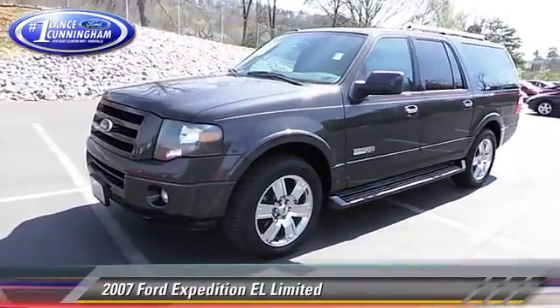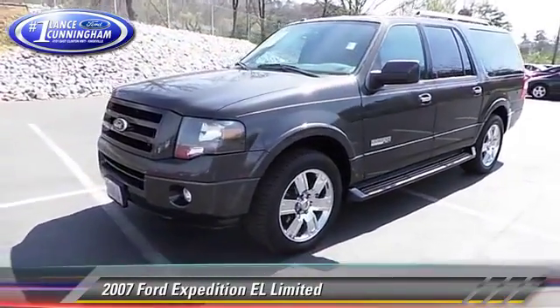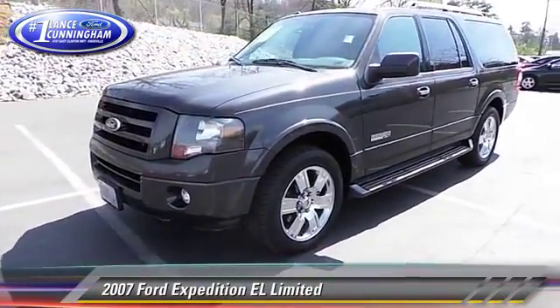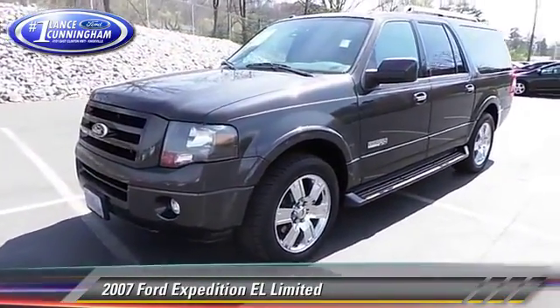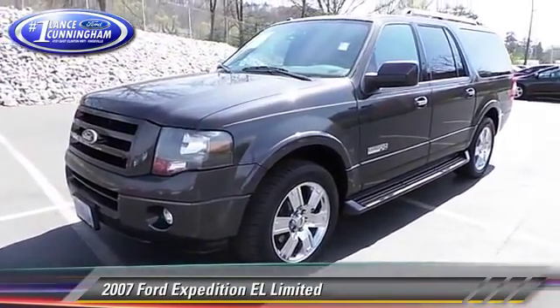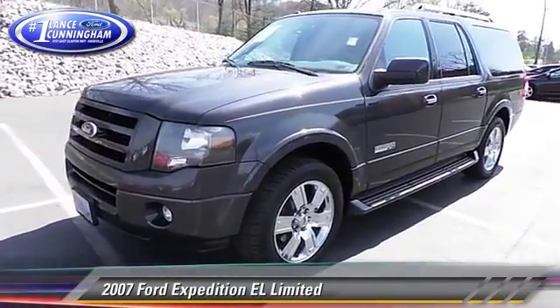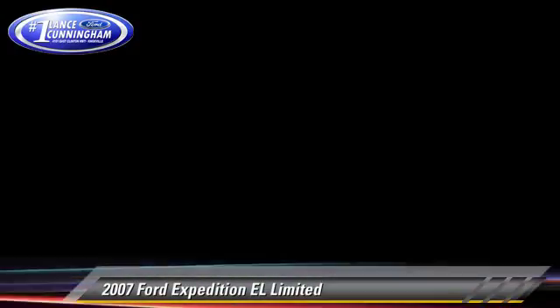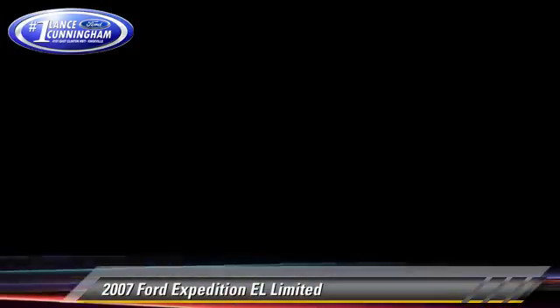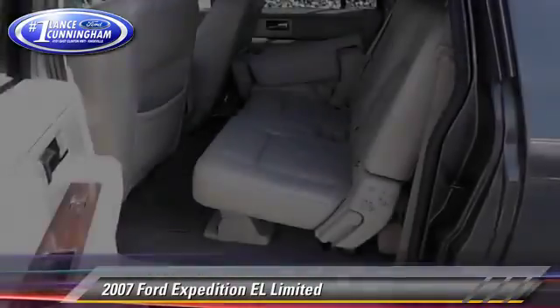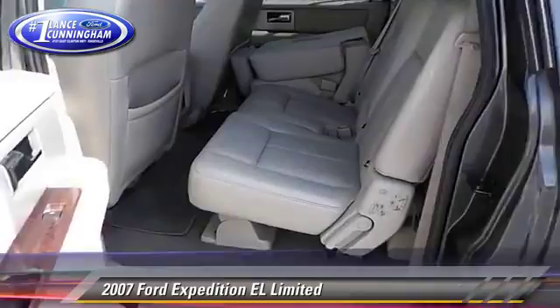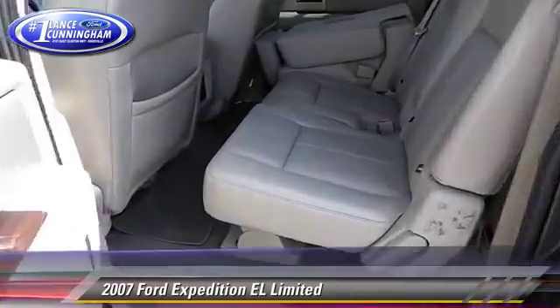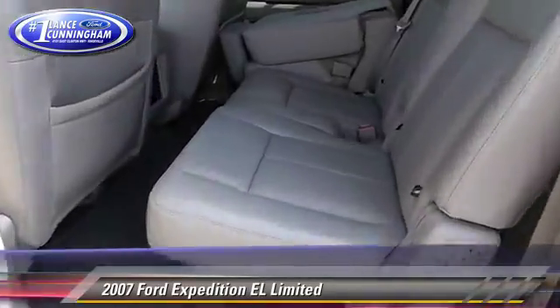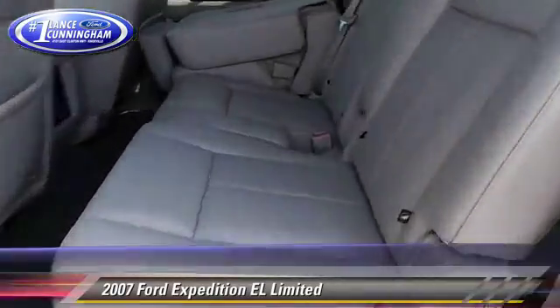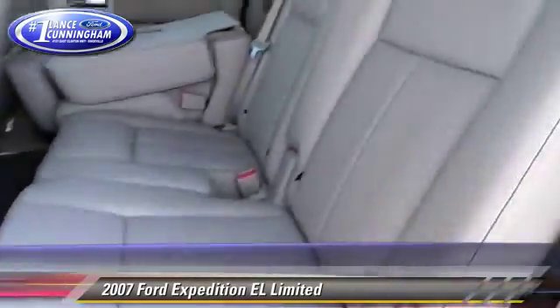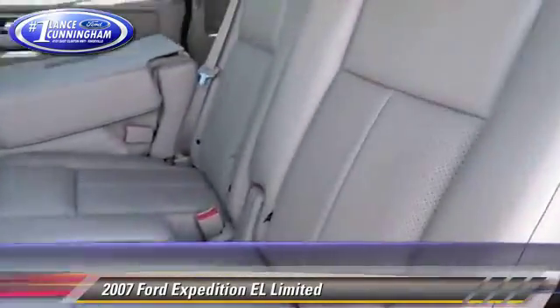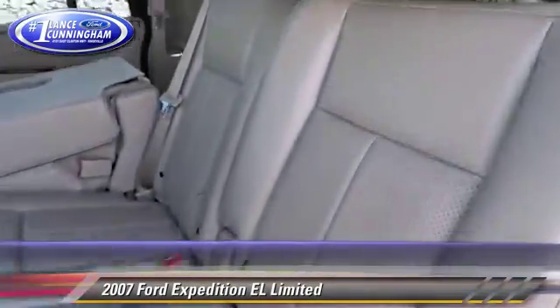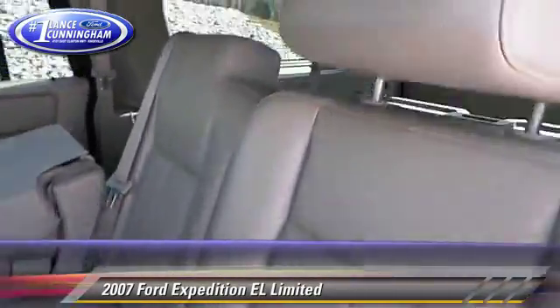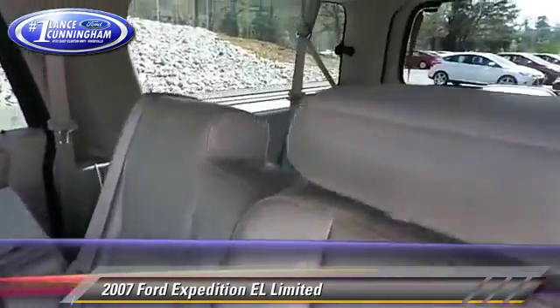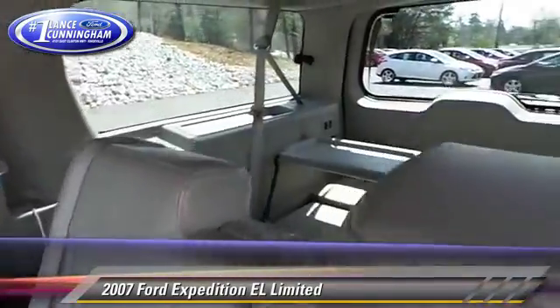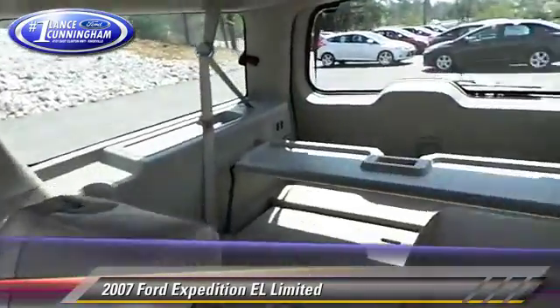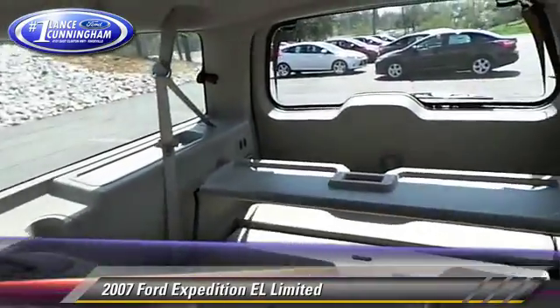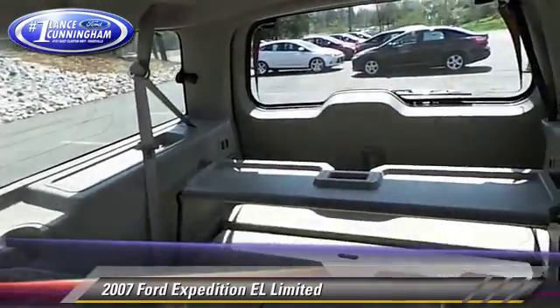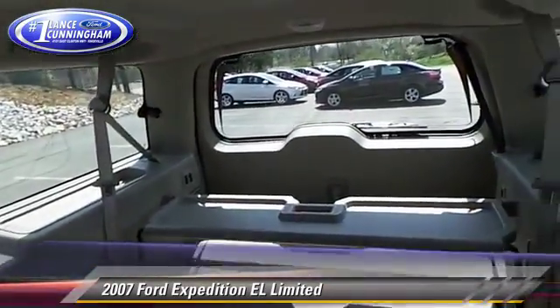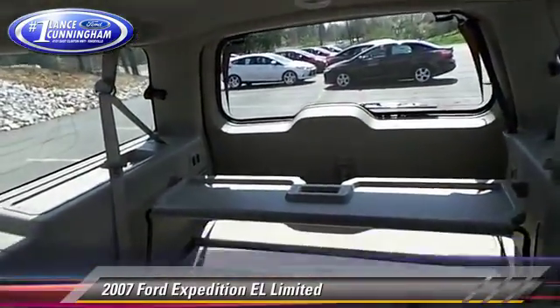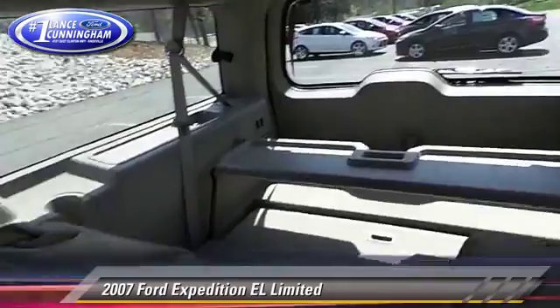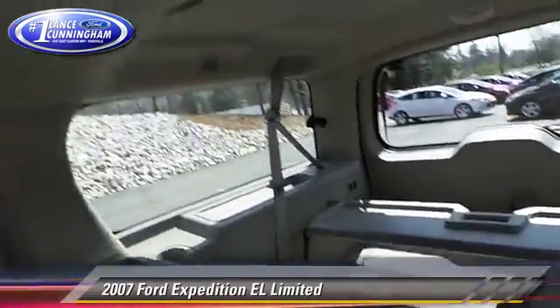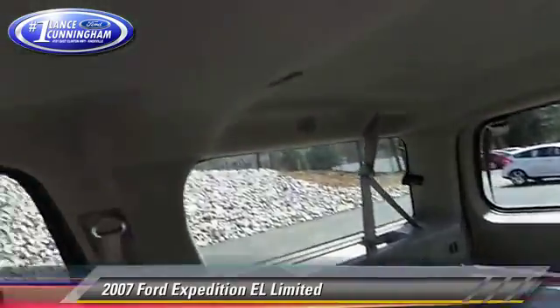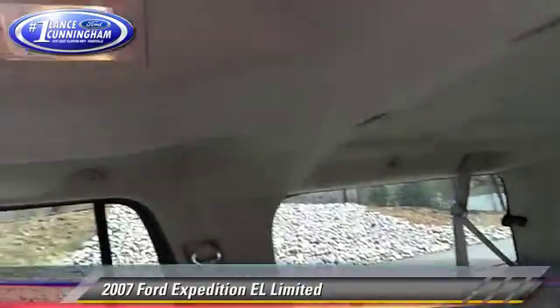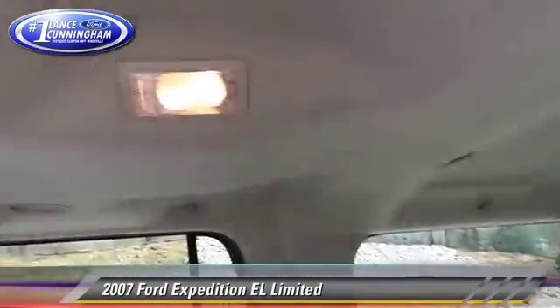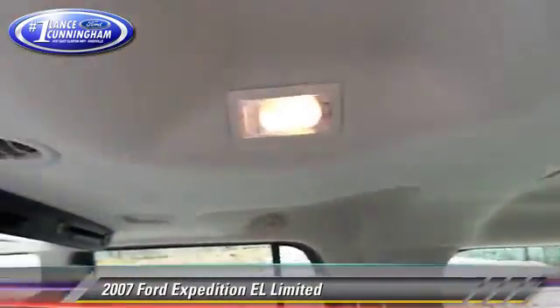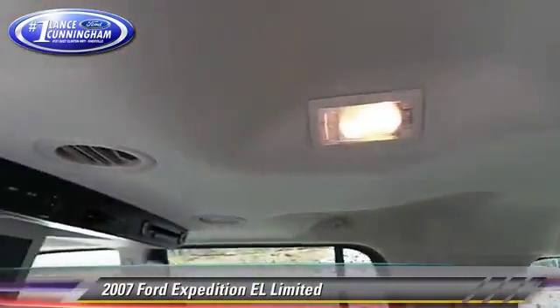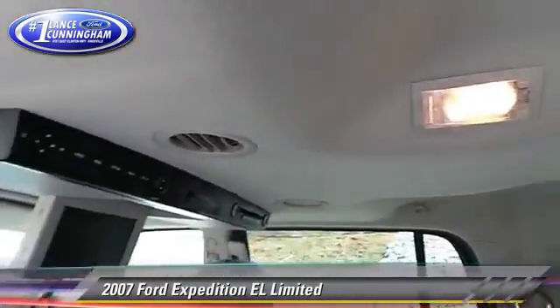Comfort and convenience features include multi-disc CD player, premium sound, and third-row seating. Give us a call to schedule your test drive today.